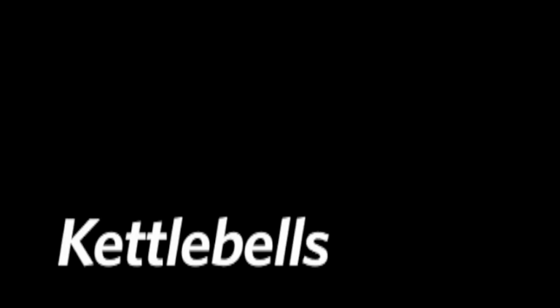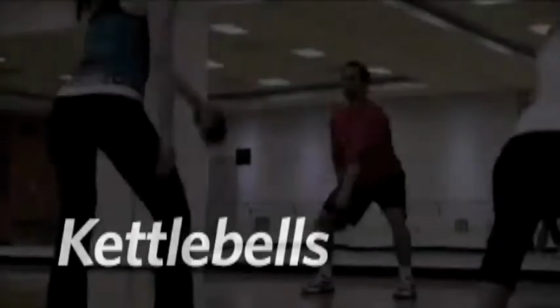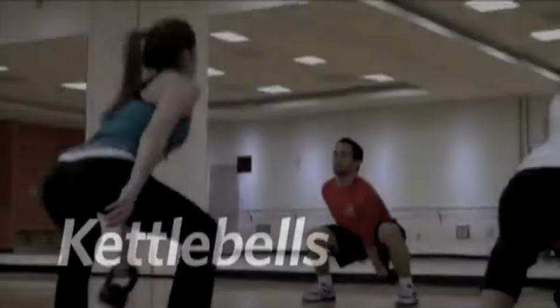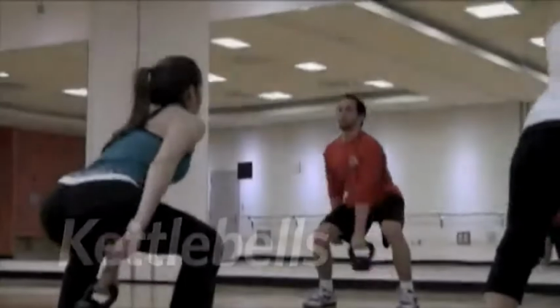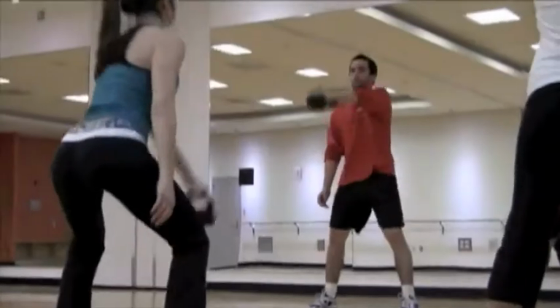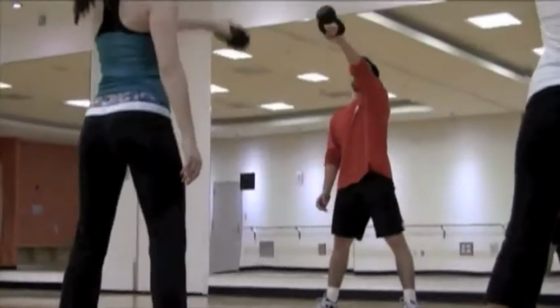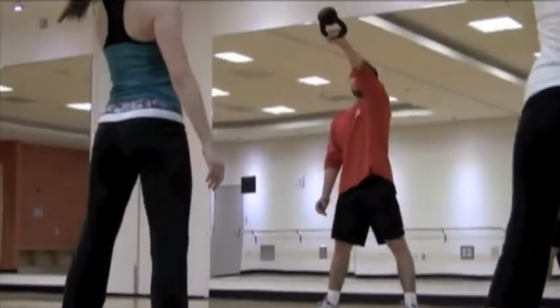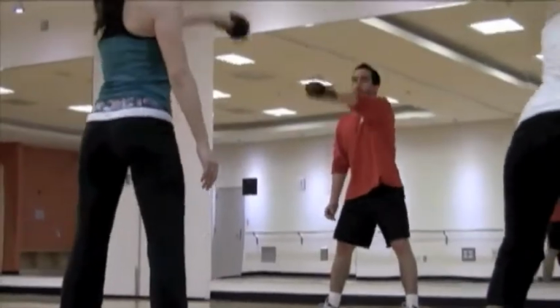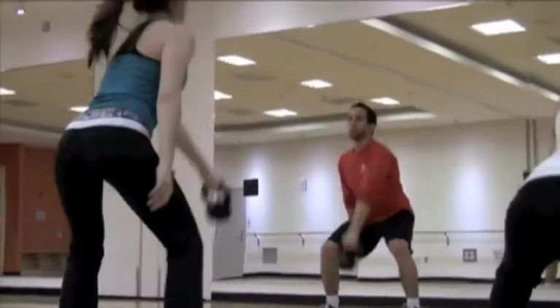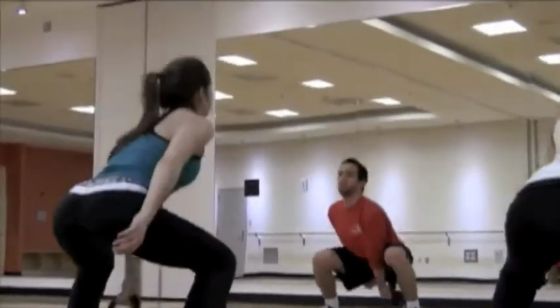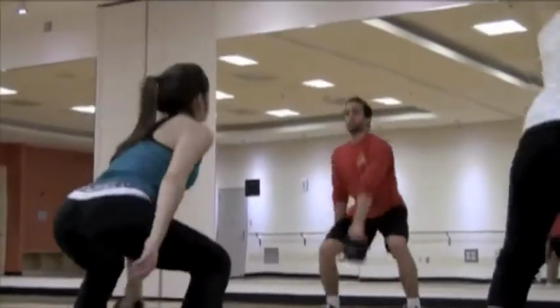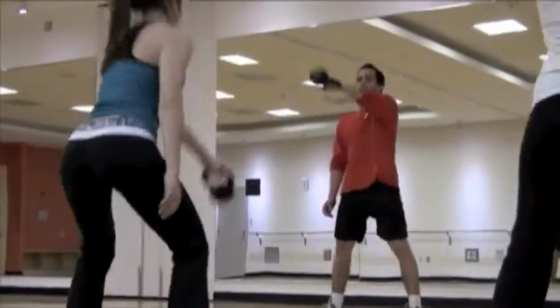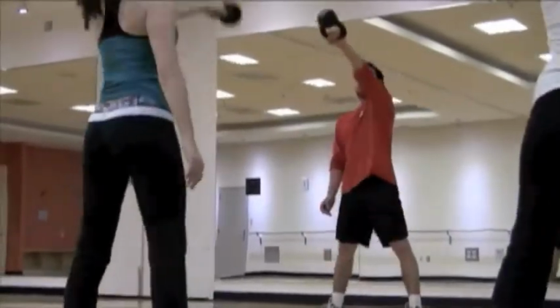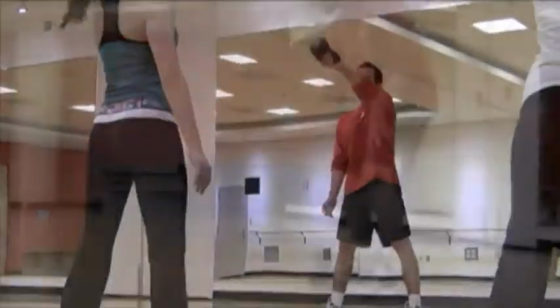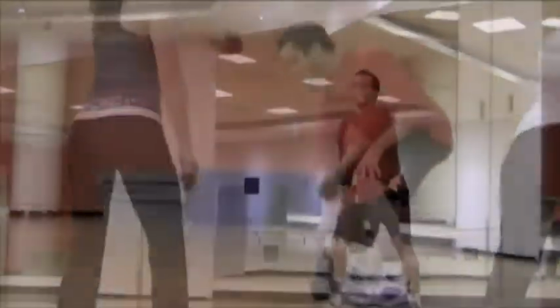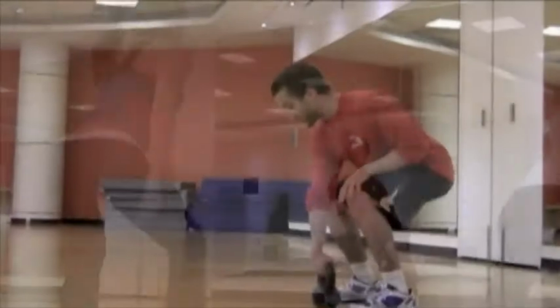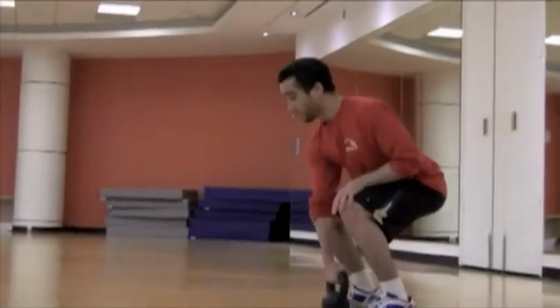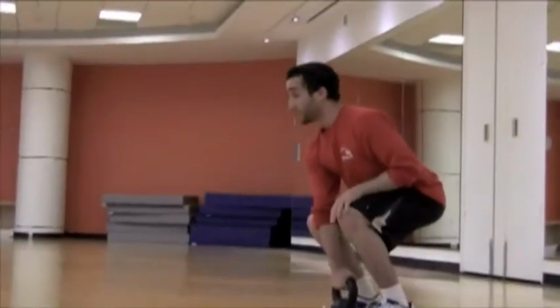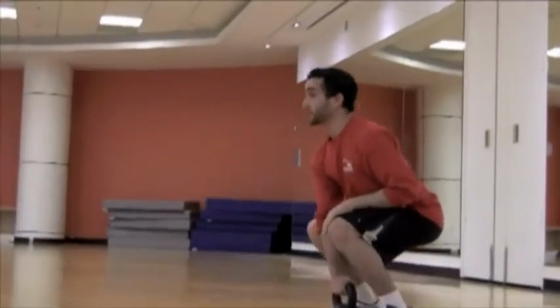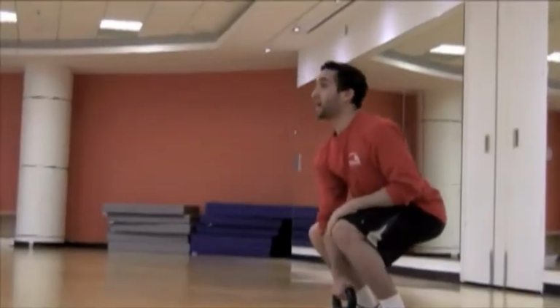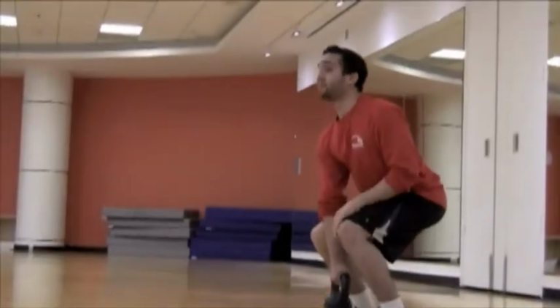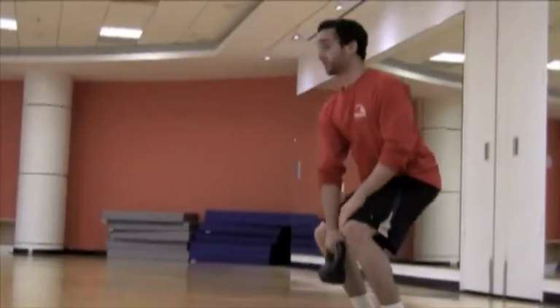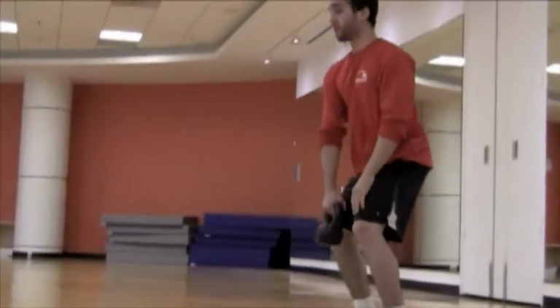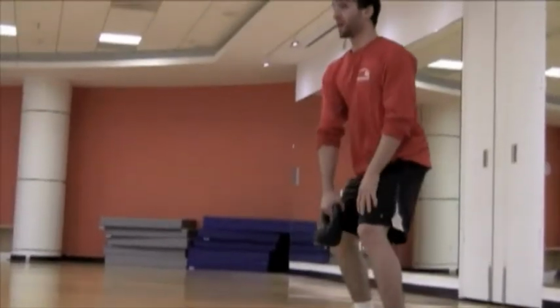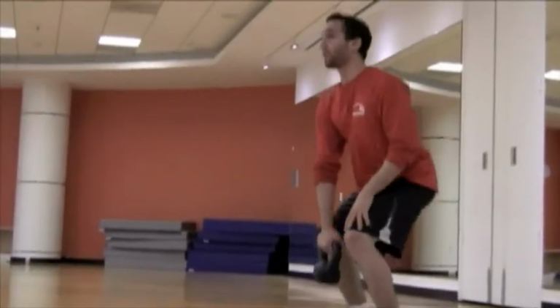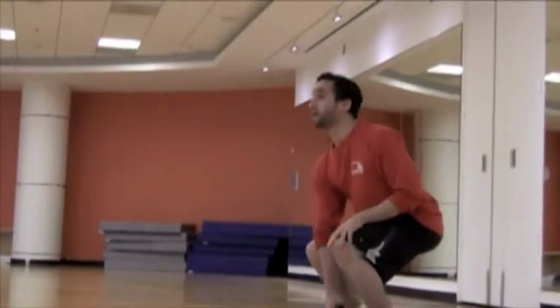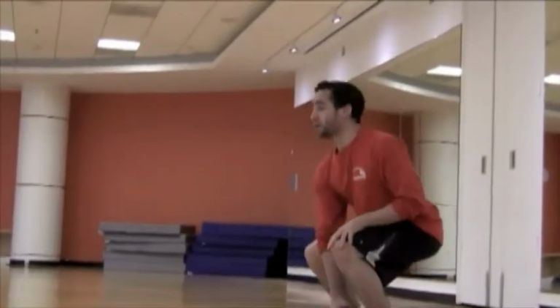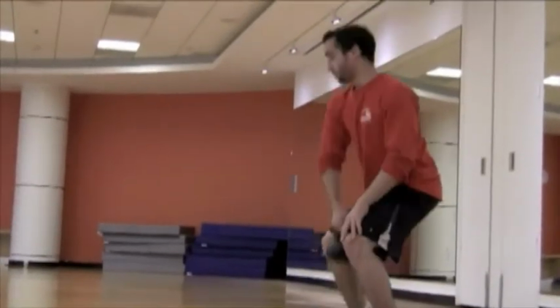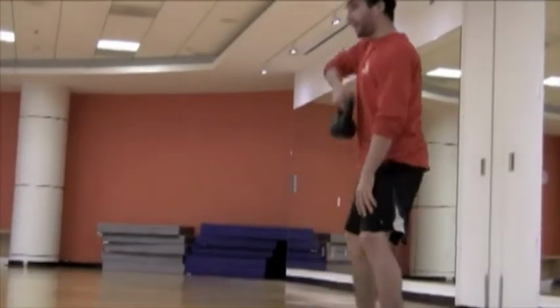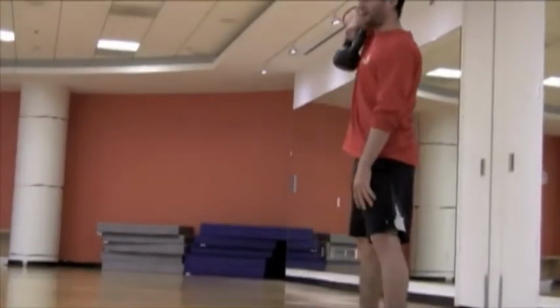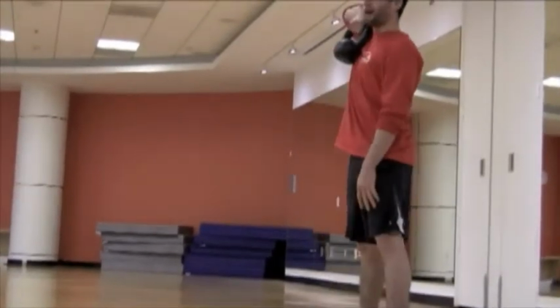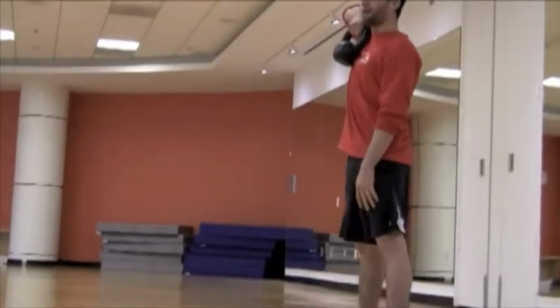Kettlebell training is about functional movement and total body motions. You're going to squat up using your motion coming up, then row the kettlebell right up.